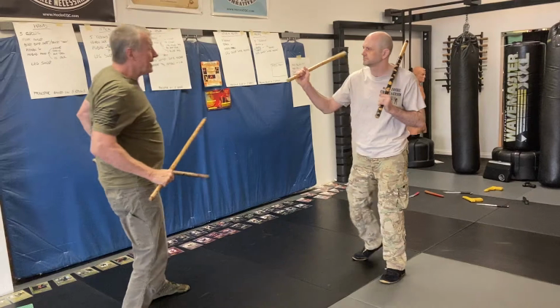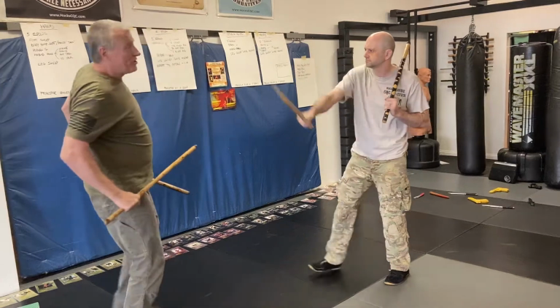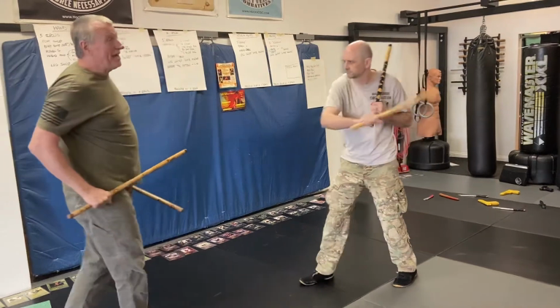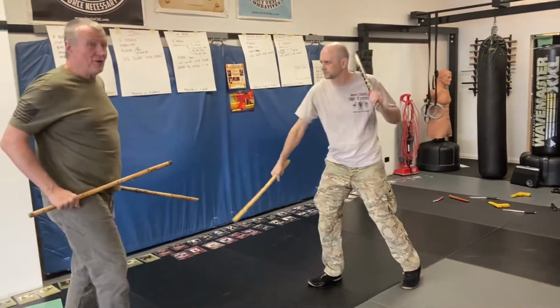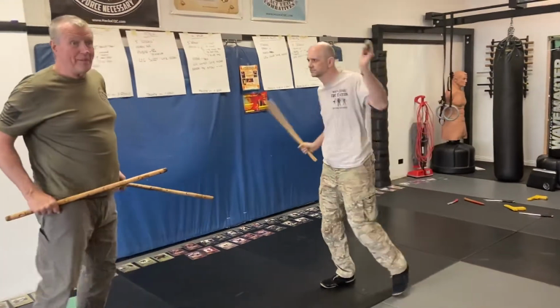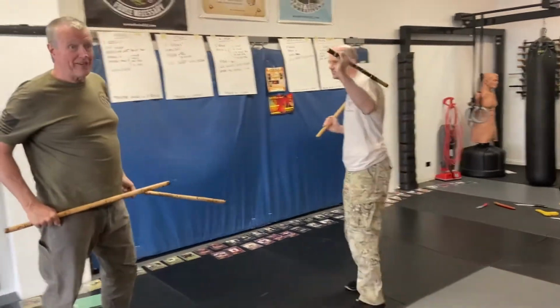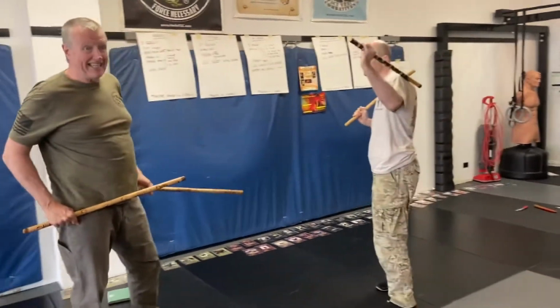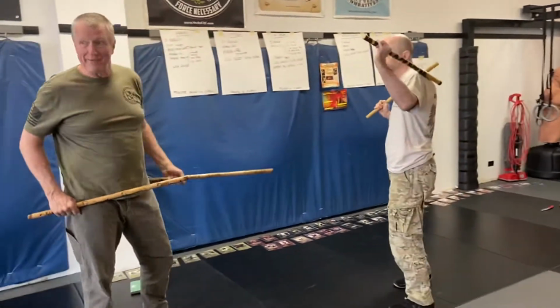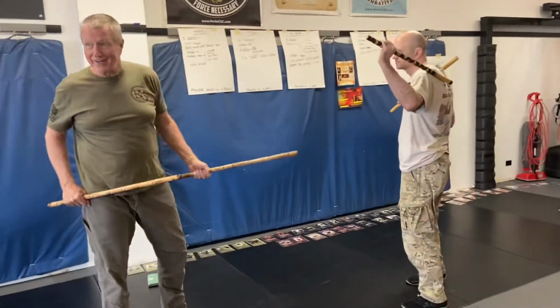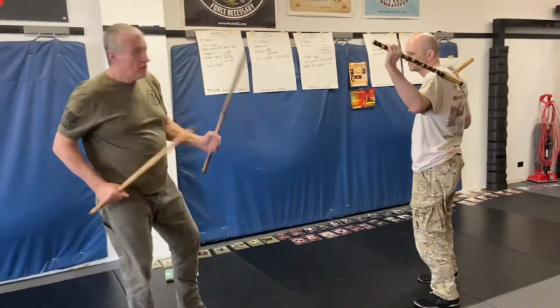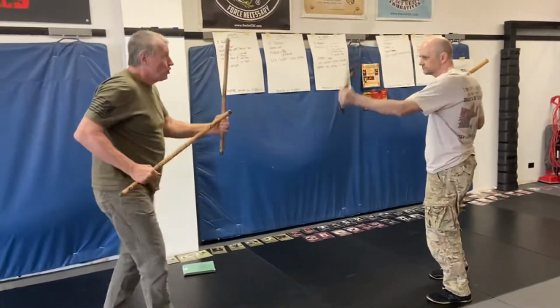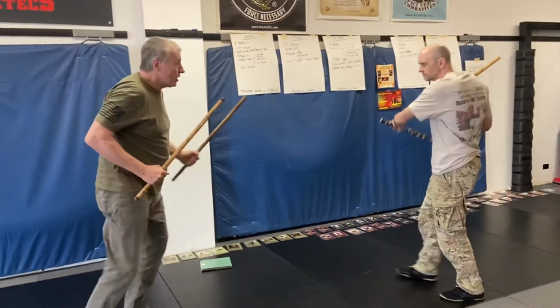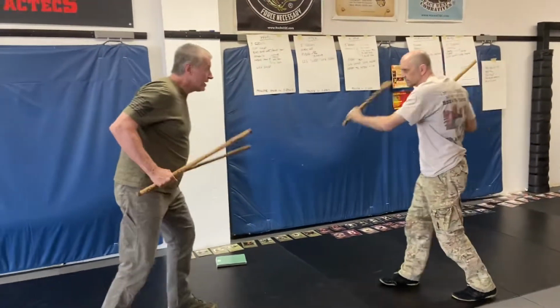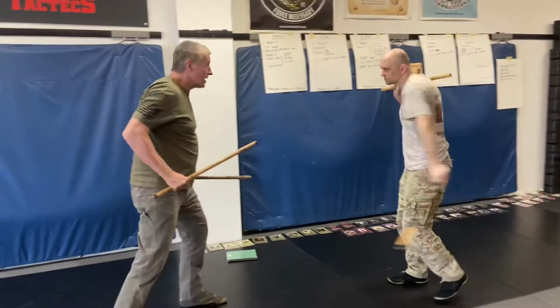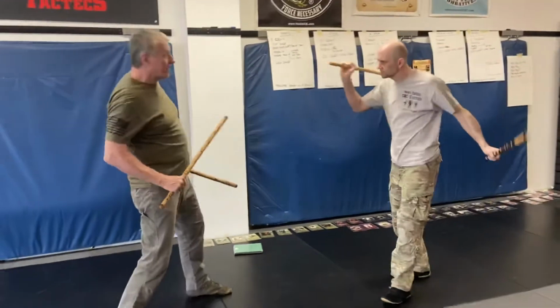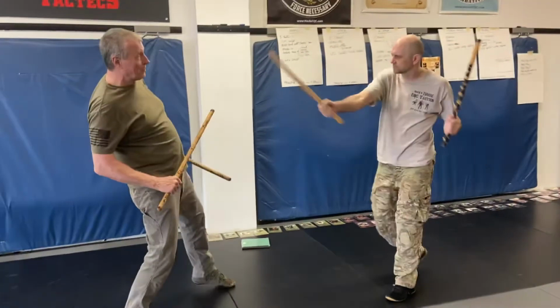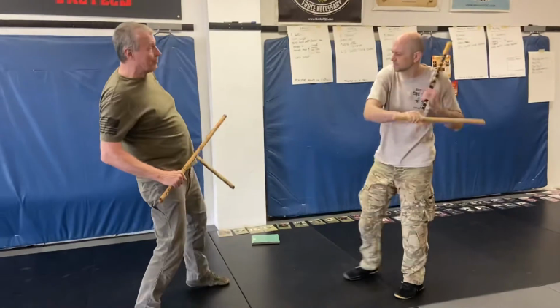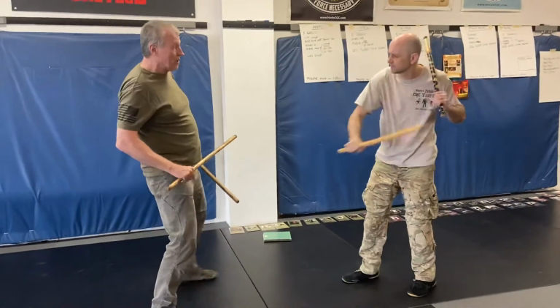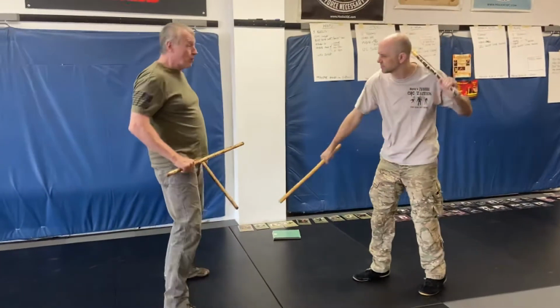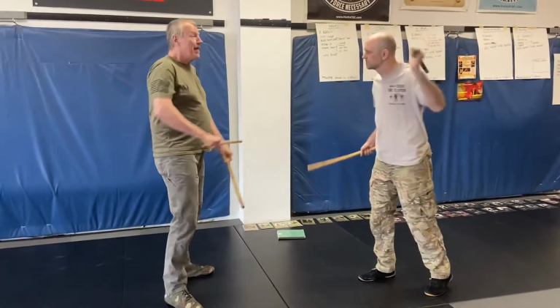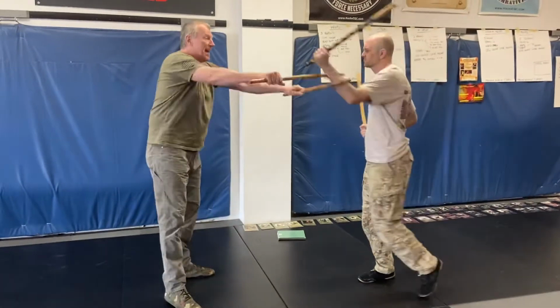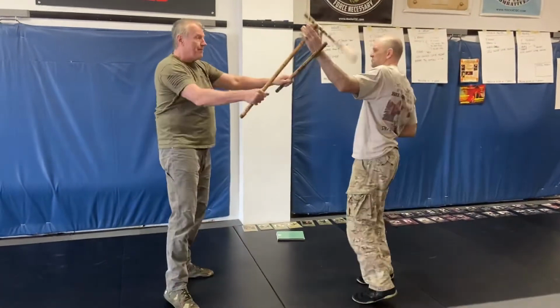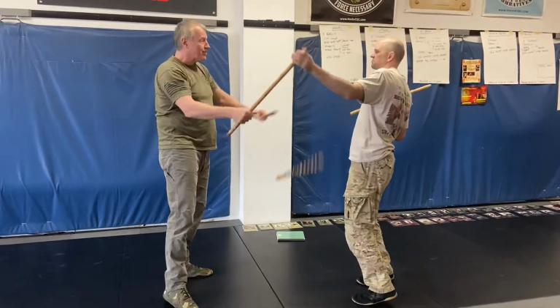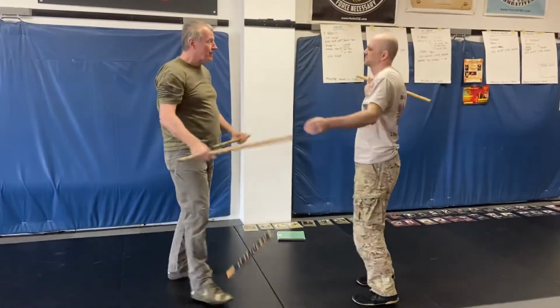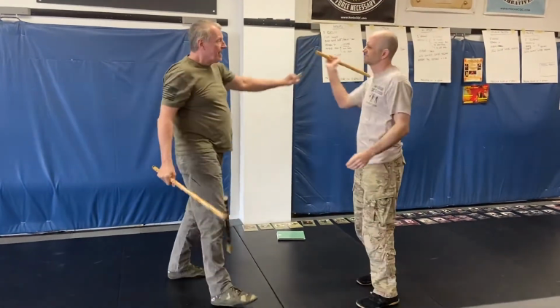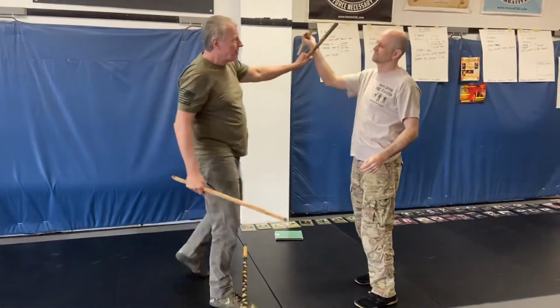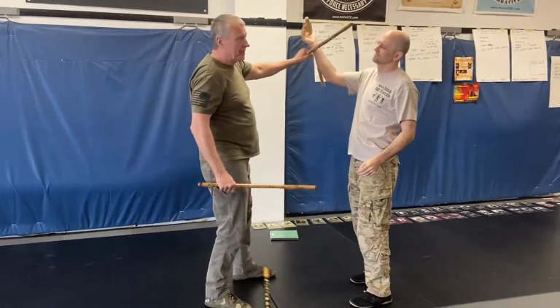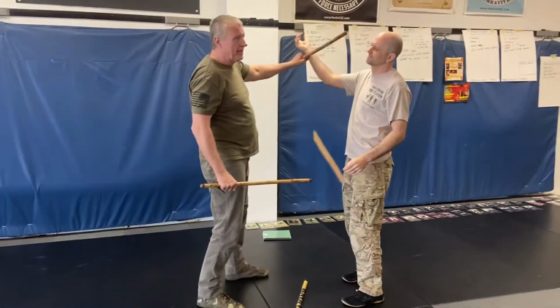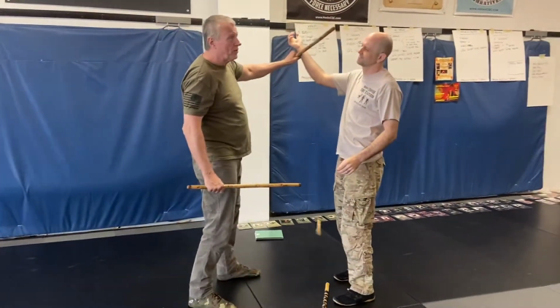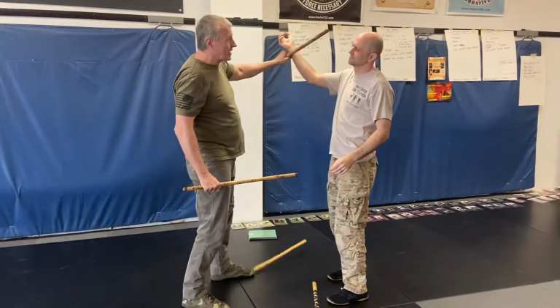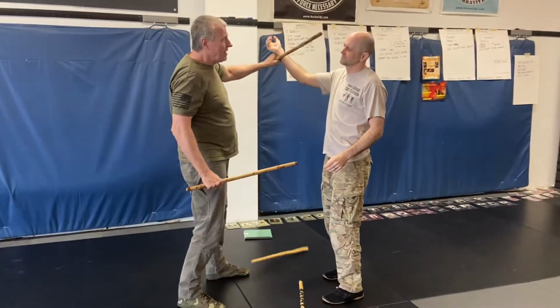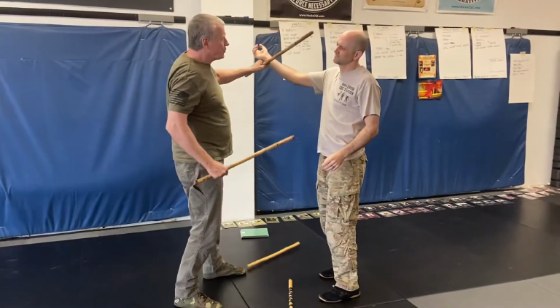Again, you never do the pattern — he does the pattern. You're here trying to figure out what to do. There's that one, and here we've stopped this one.